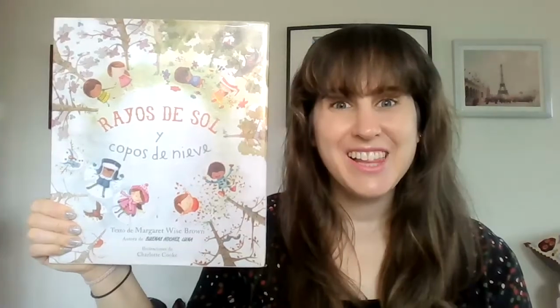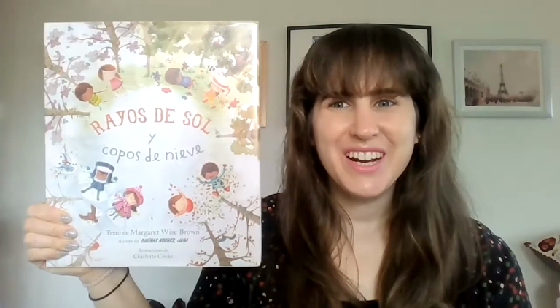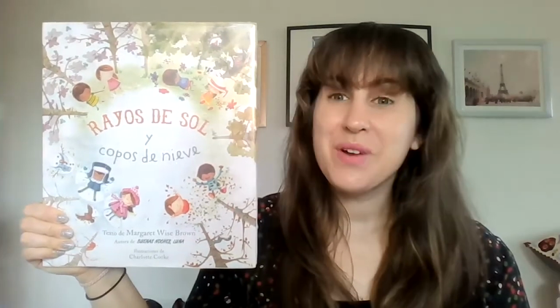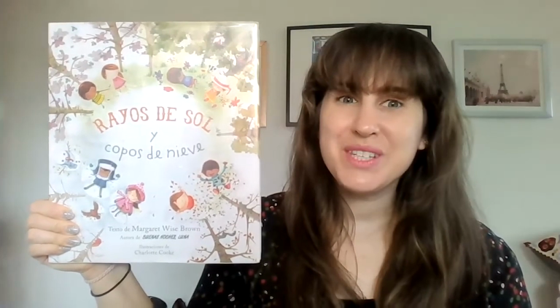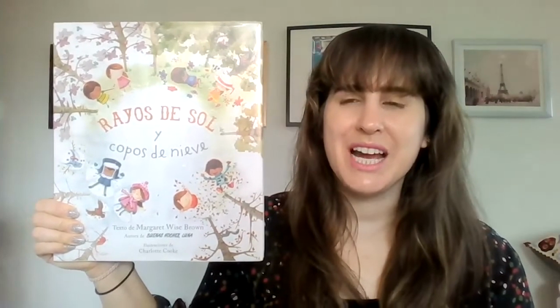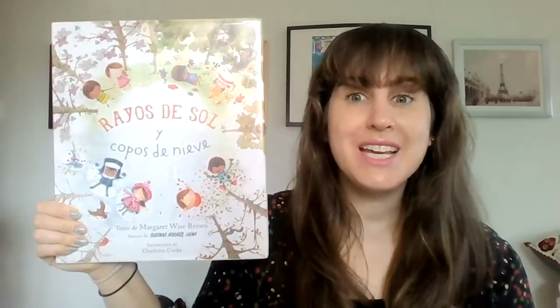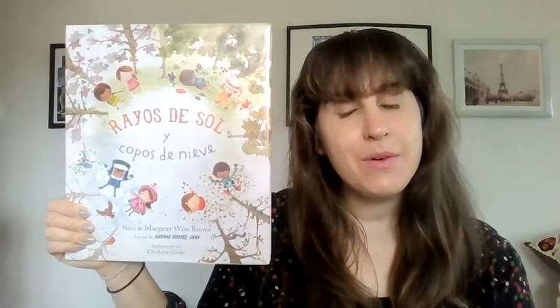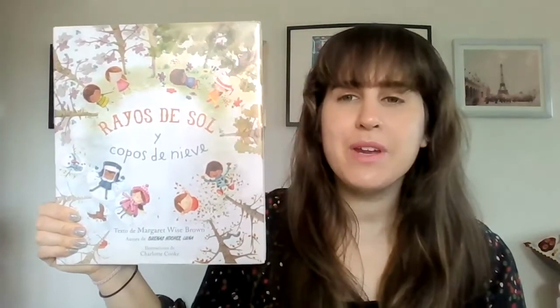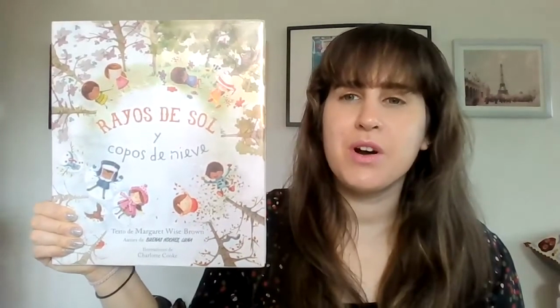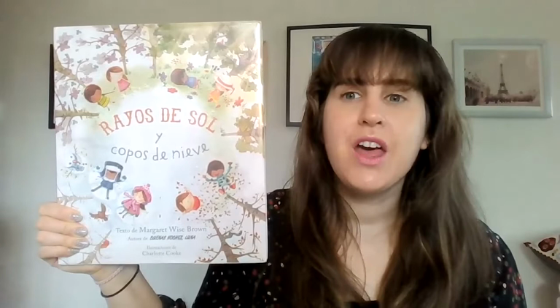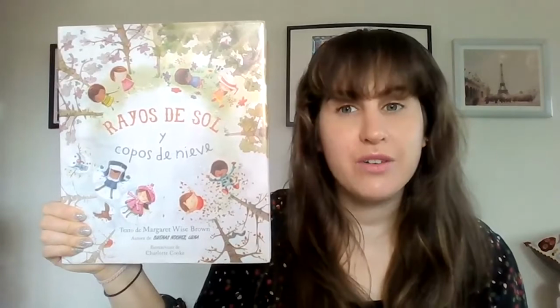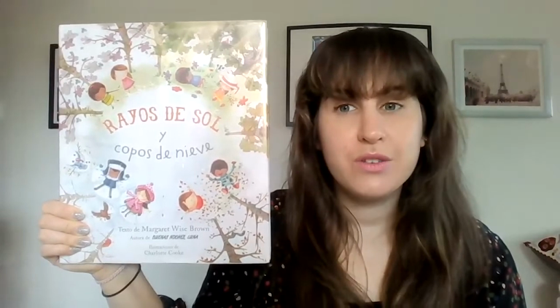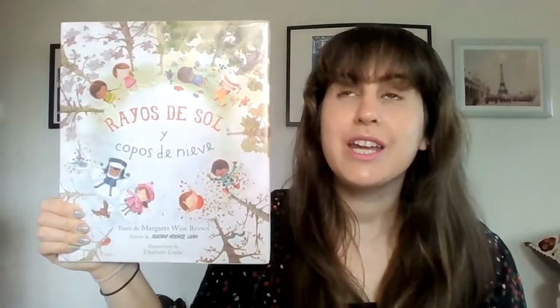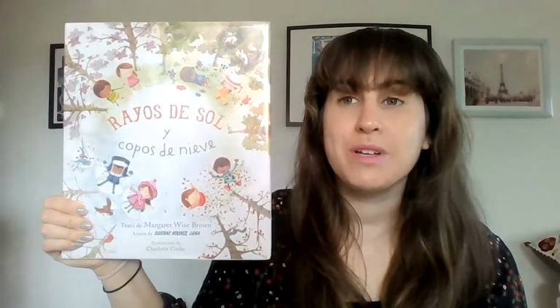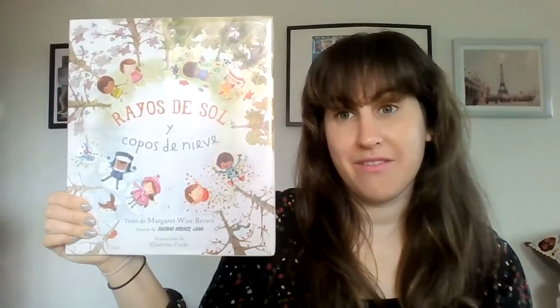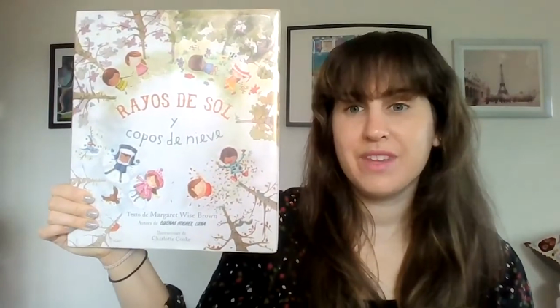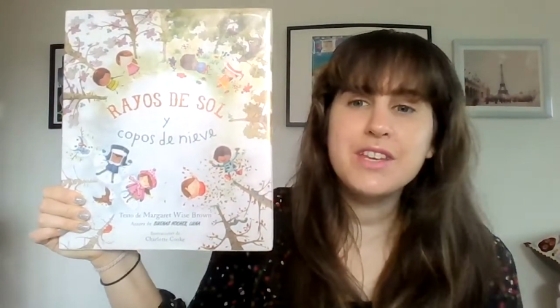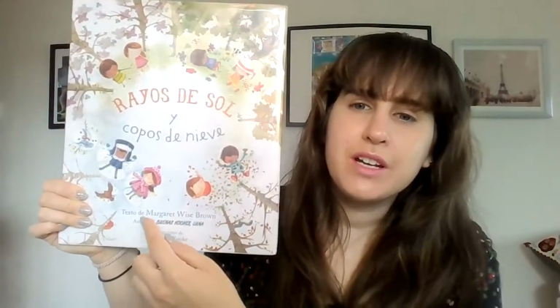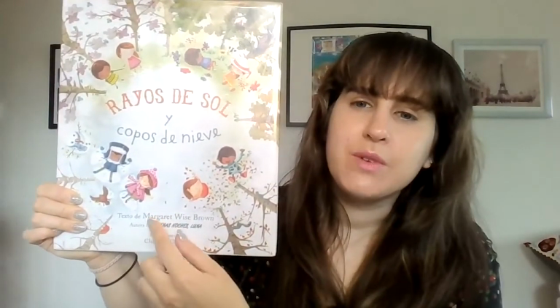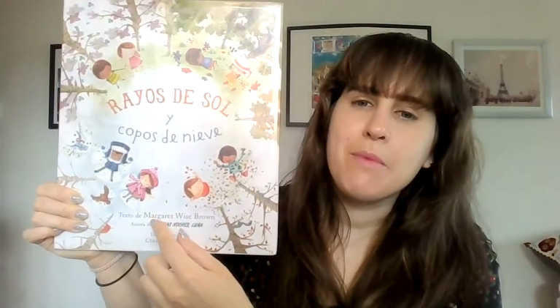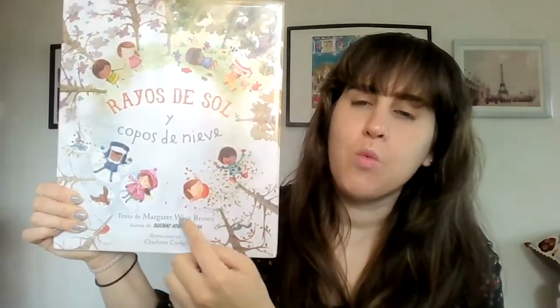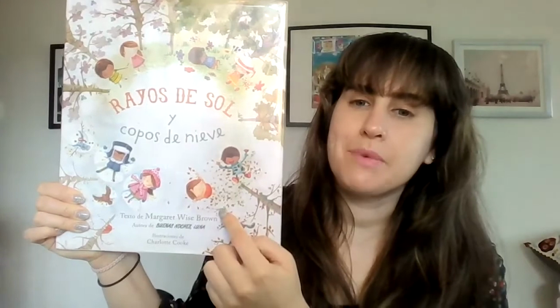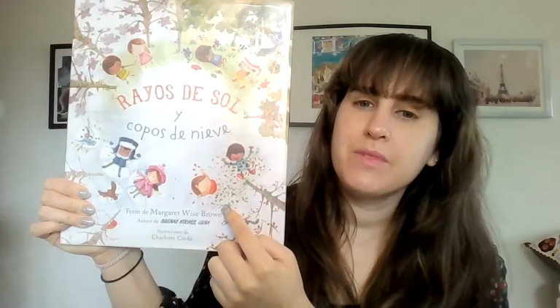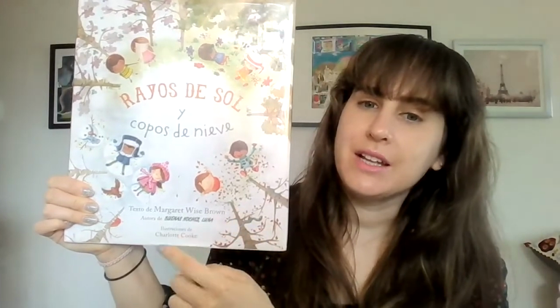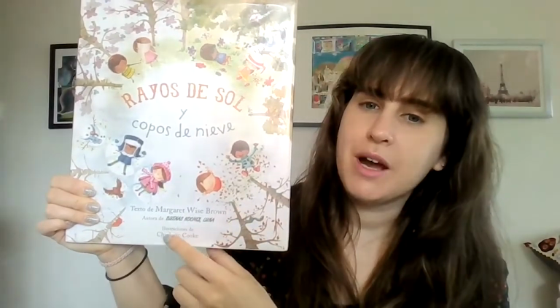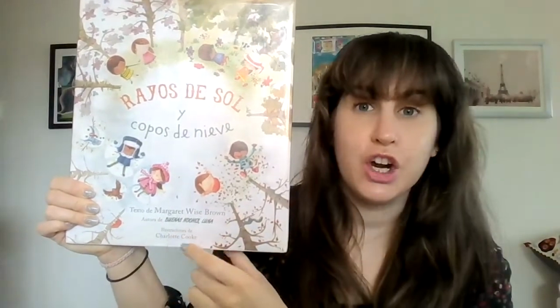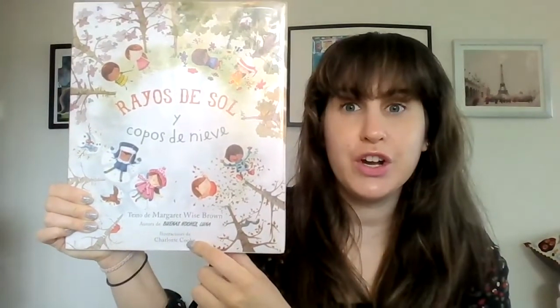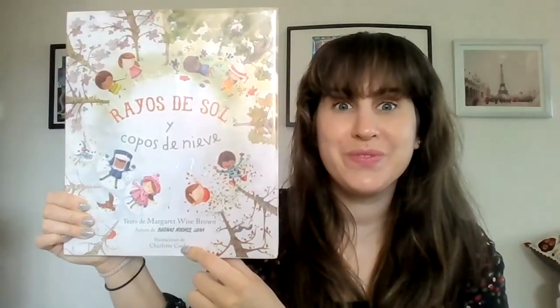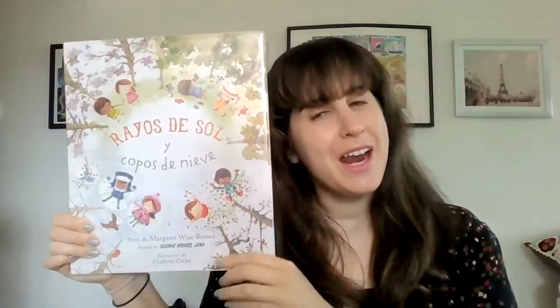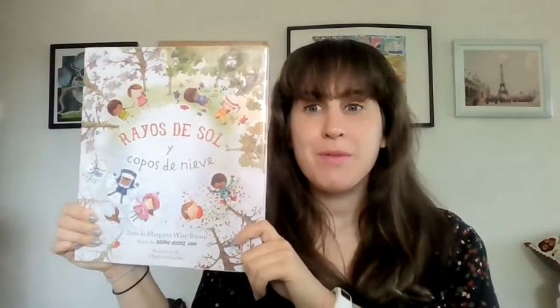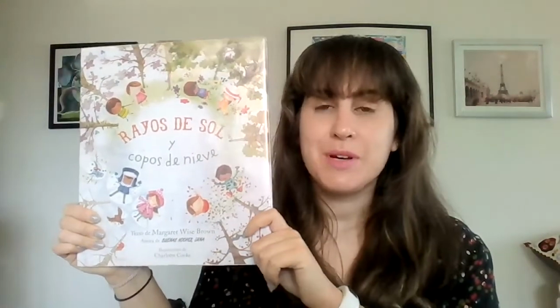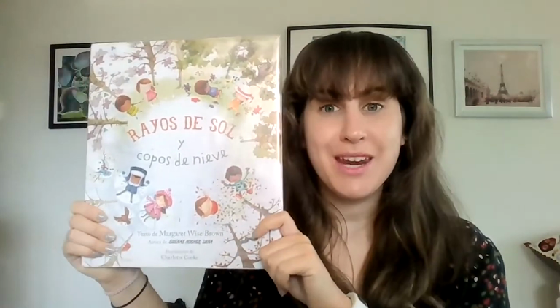Hello friends and welcome to Storytime. Today we're going to be reading a book written by Margaret Wise Brown. It's illustrated by Charlotte Cook and I'm going to be reading this book in Spanish.